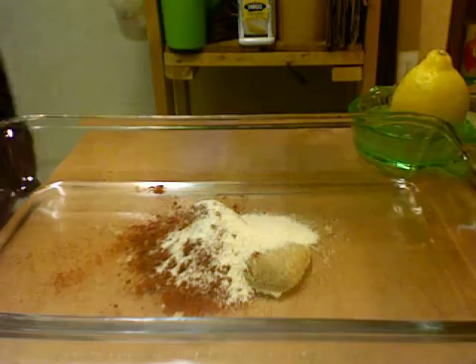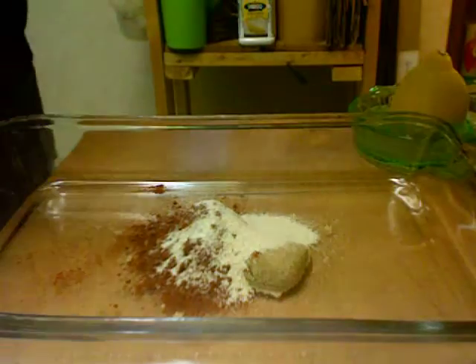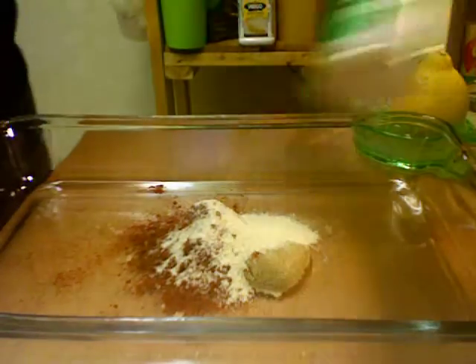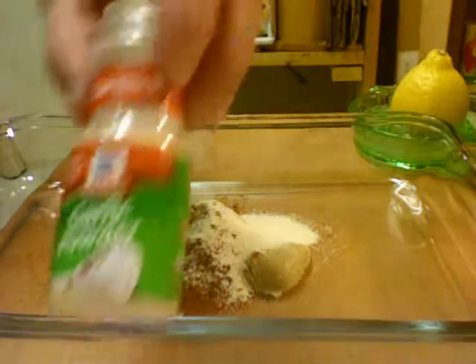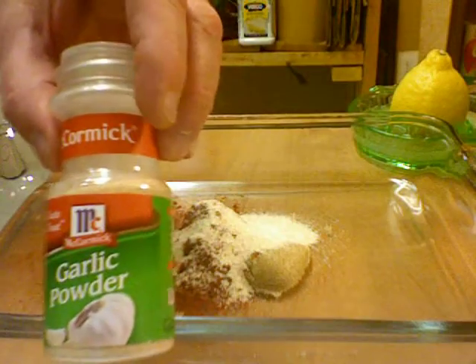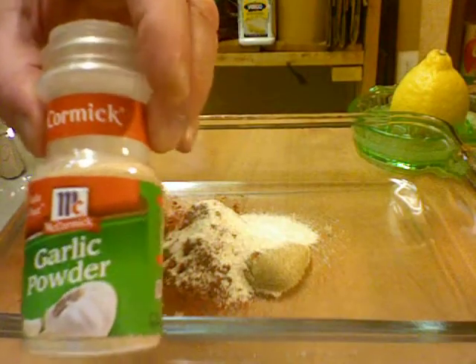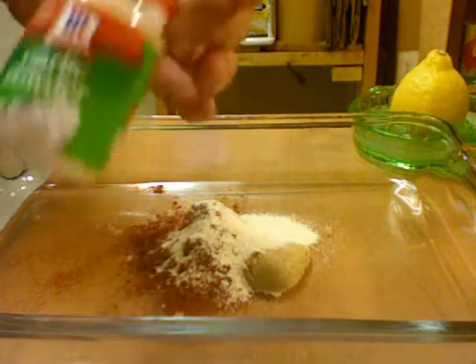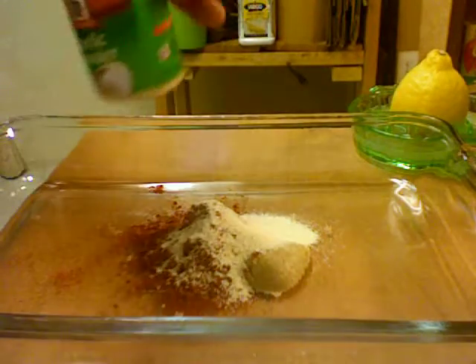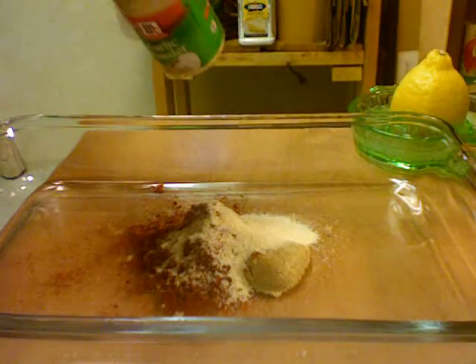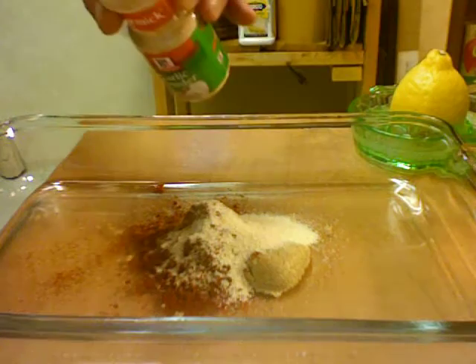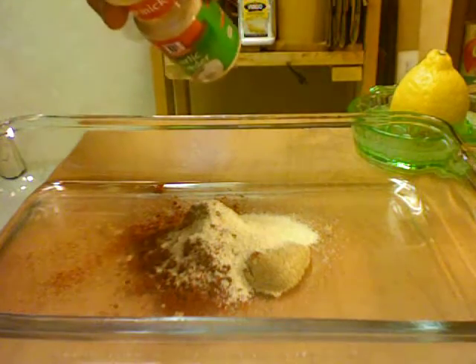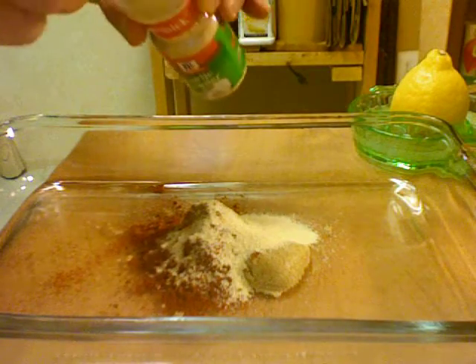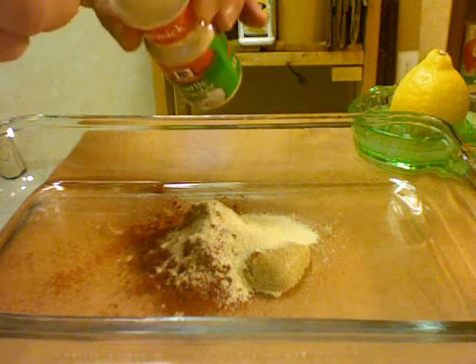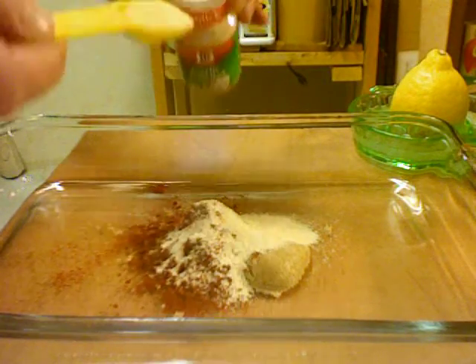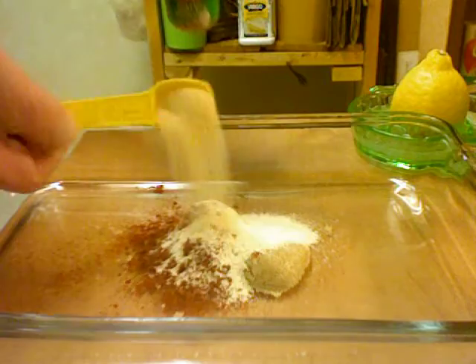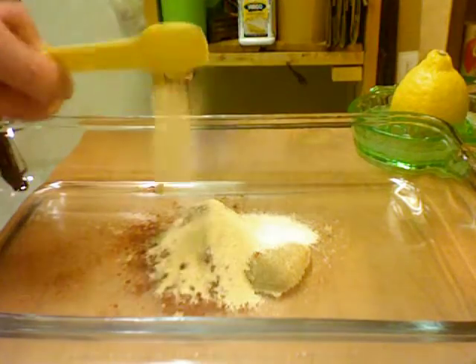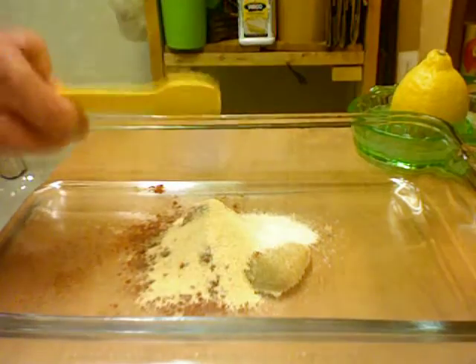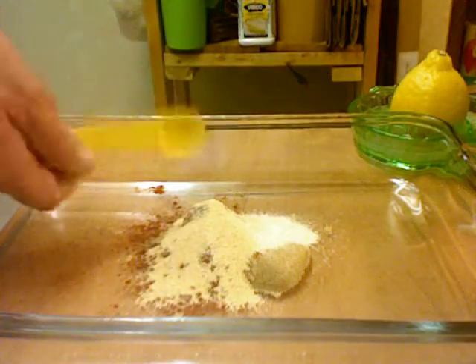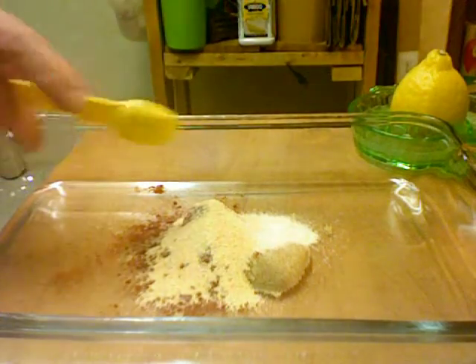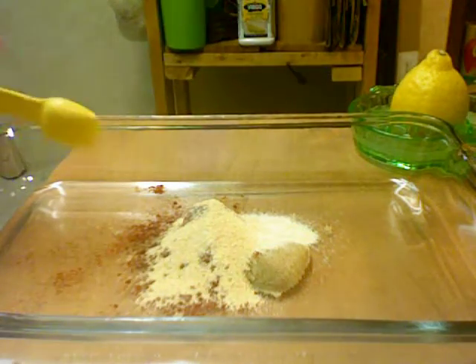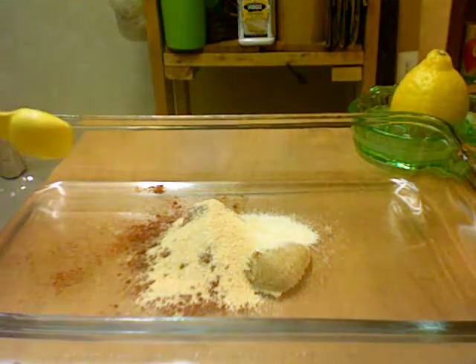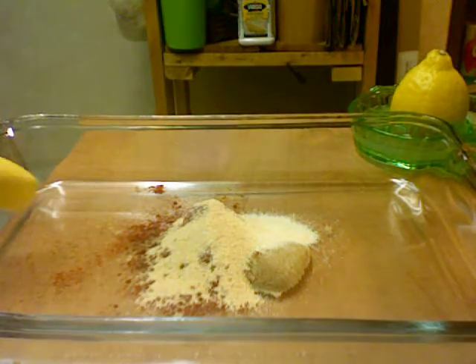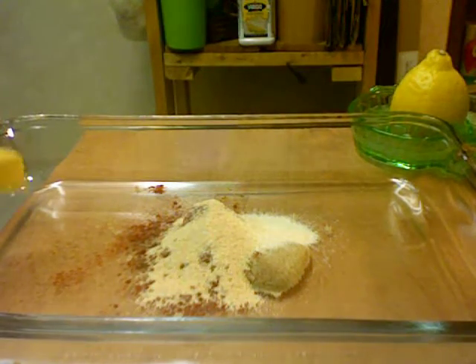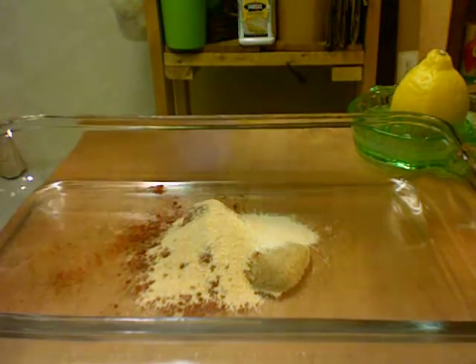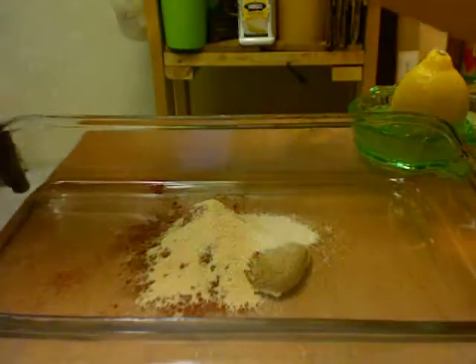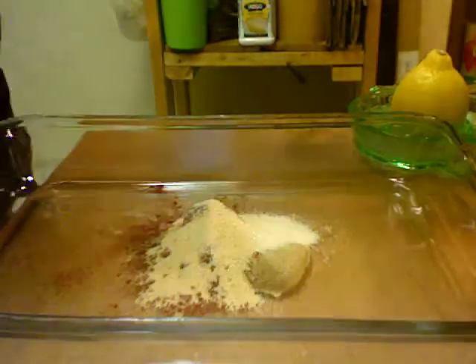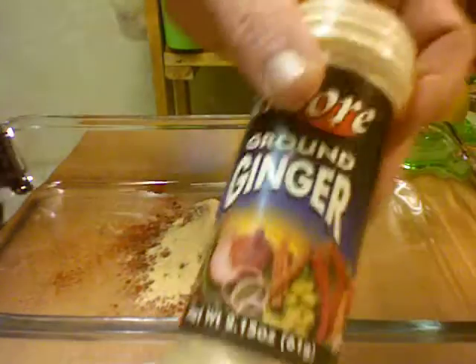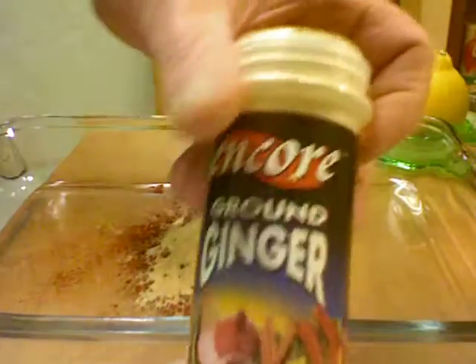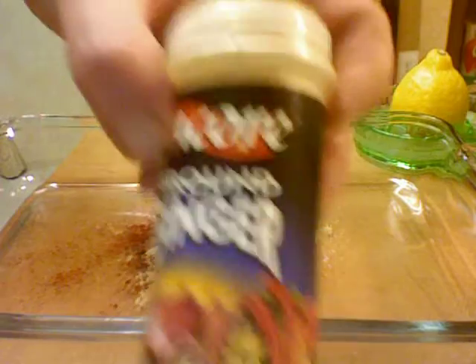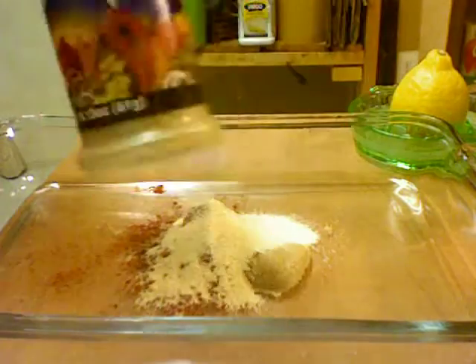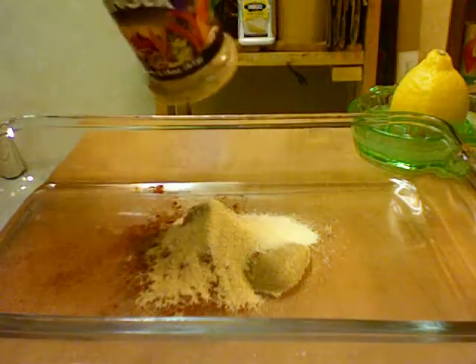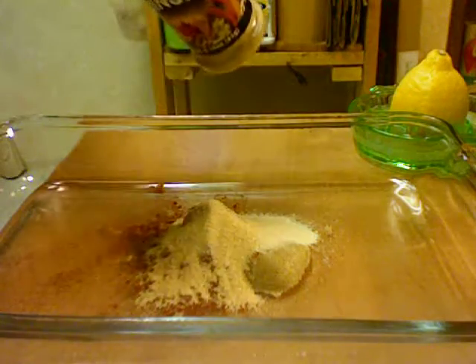This is garlic powder — we're going to add one teaspoon, or thereabouts. Then ginger, ground ginger, one teaspoon.